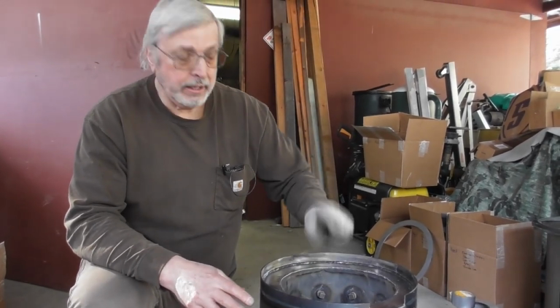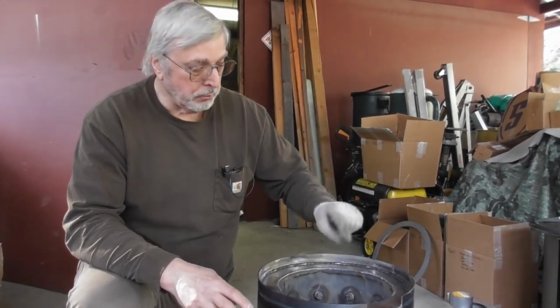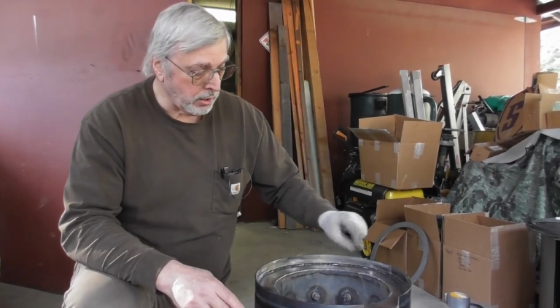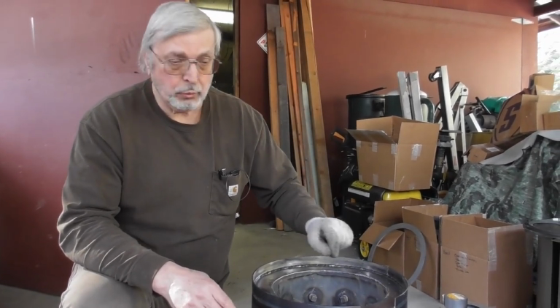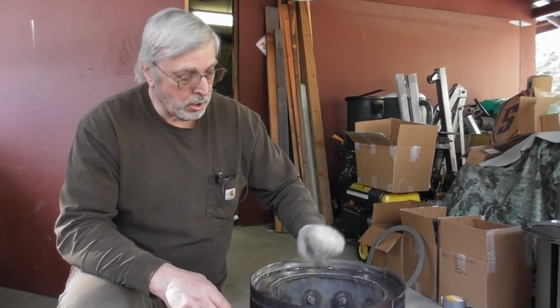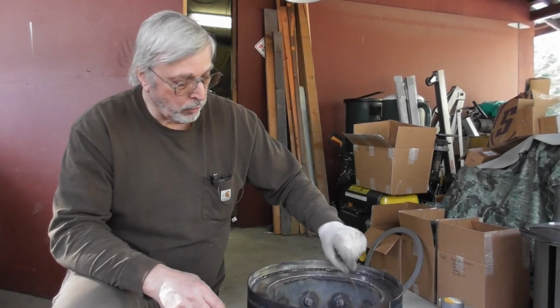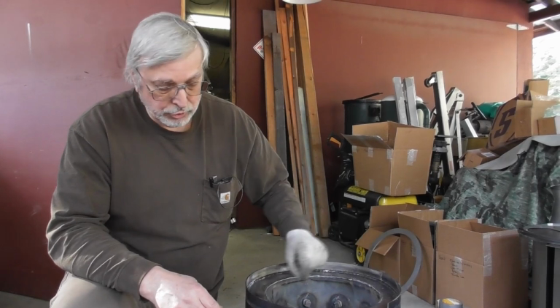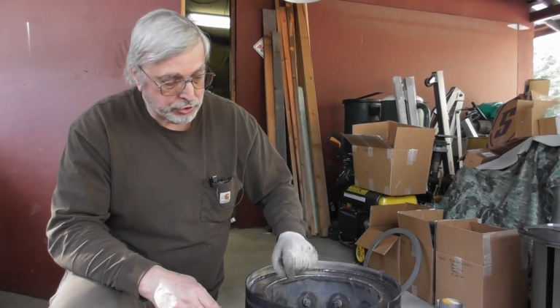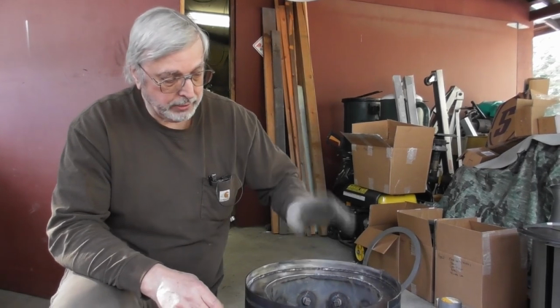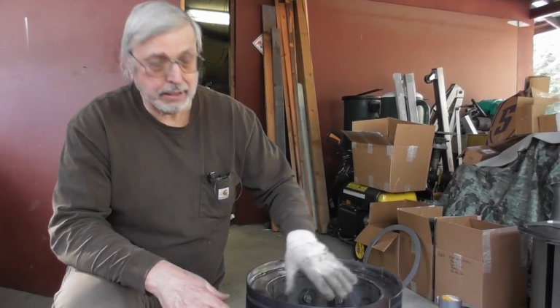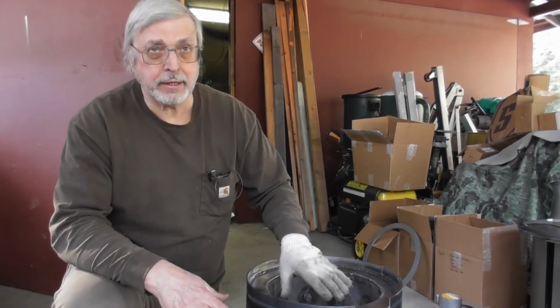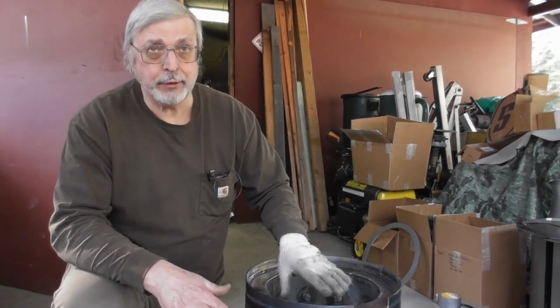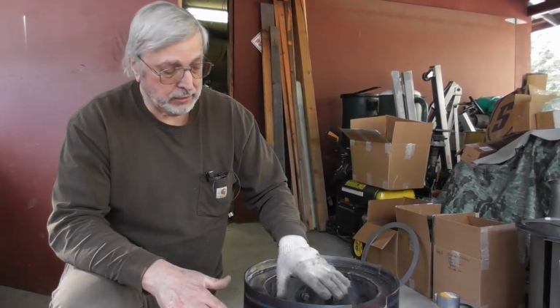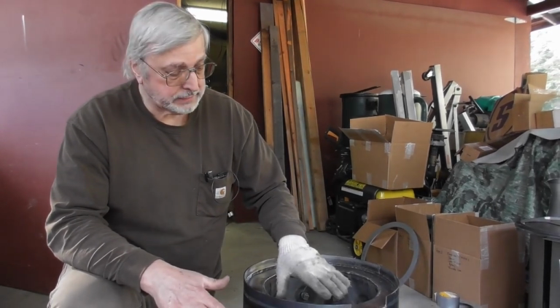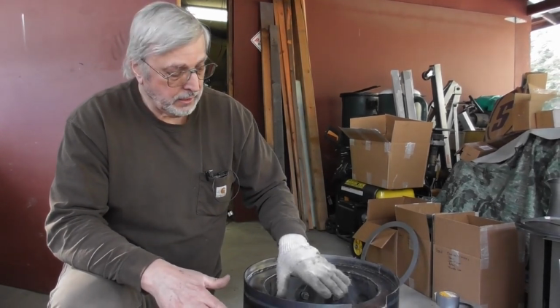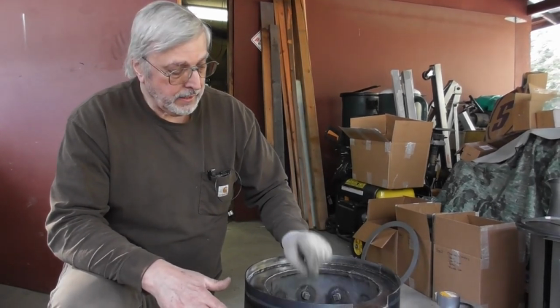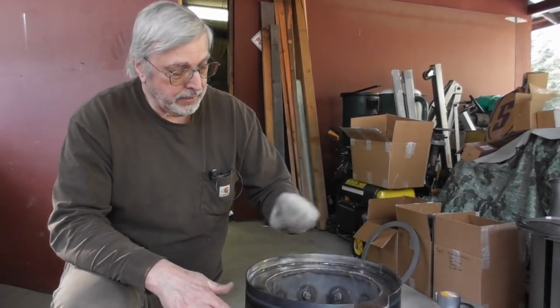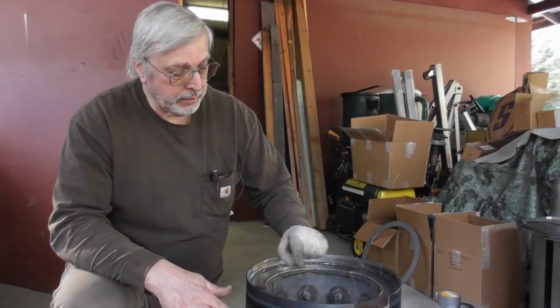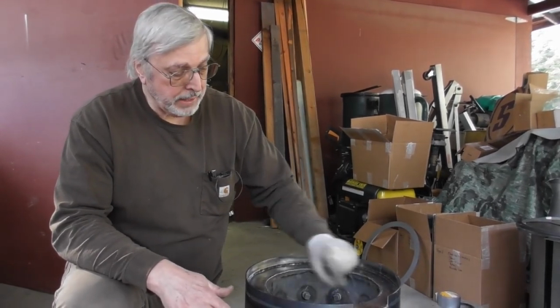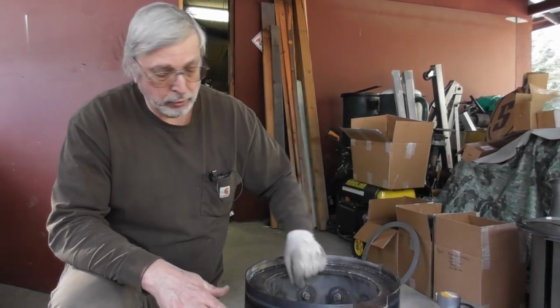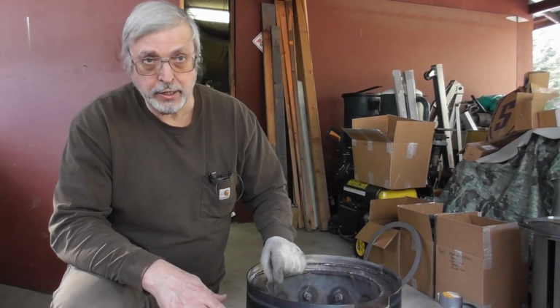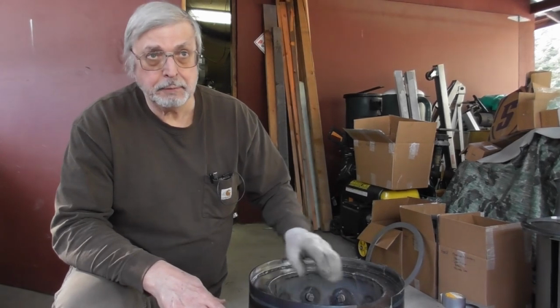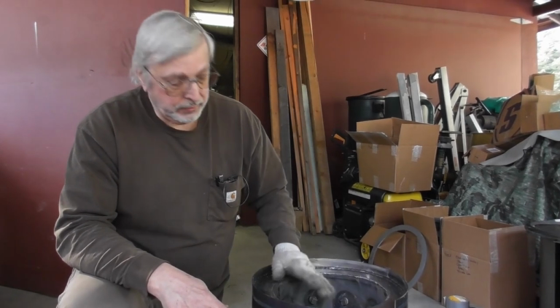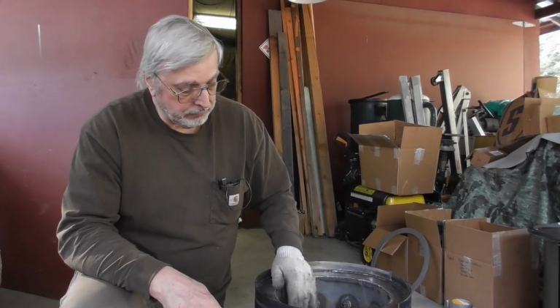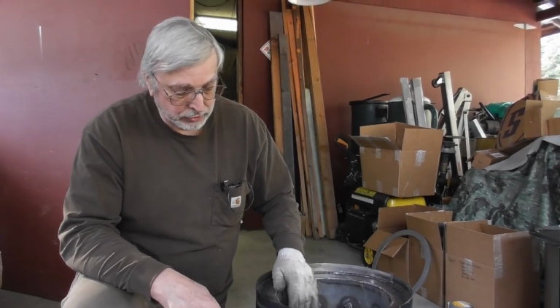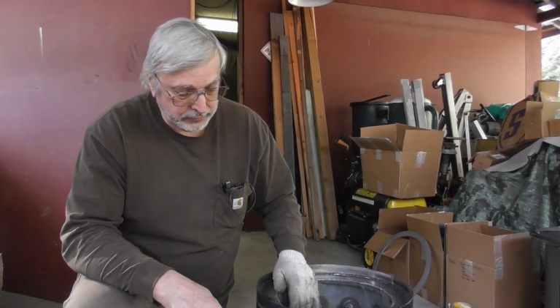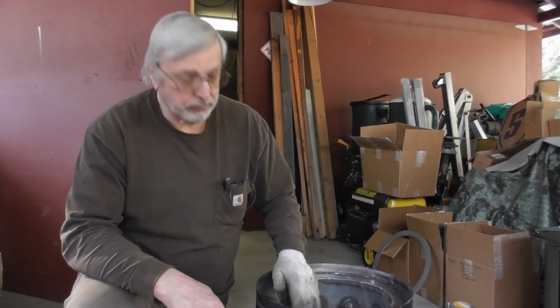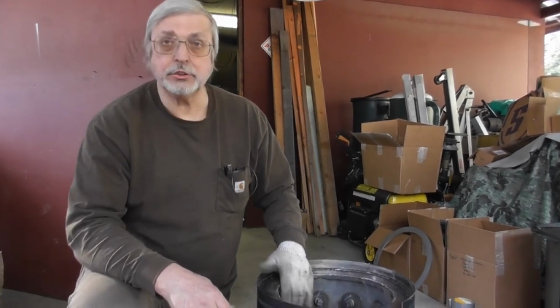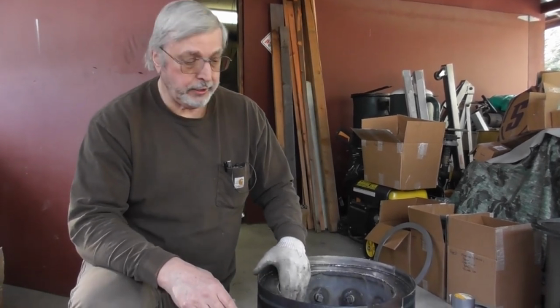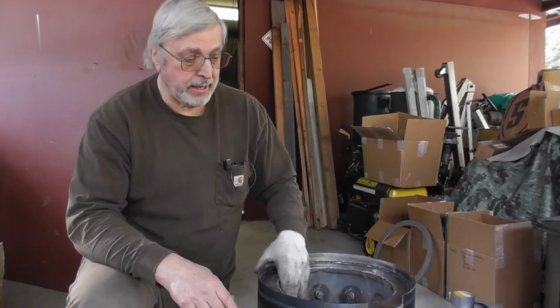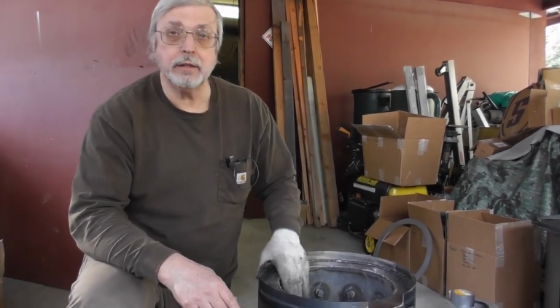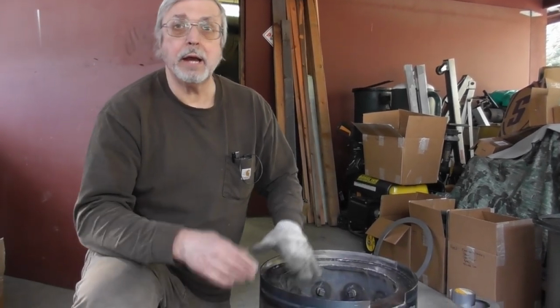We're going to mark with a marker wherever those leaks are. If we have any leaks, we're going to come back over them with TIG and fix those leaks. We'll go ahead and do that and then come back.